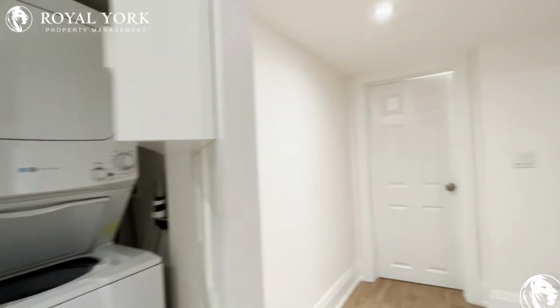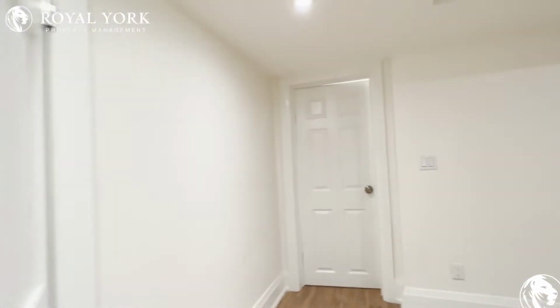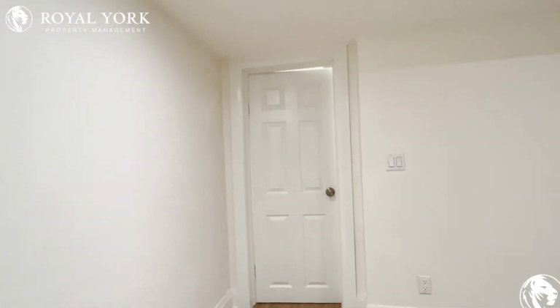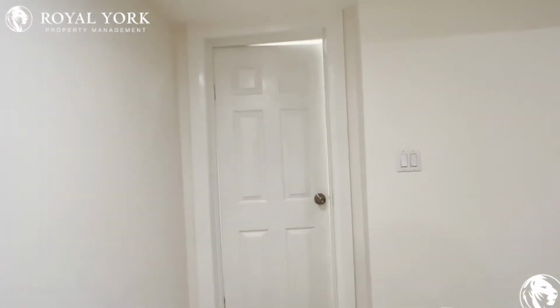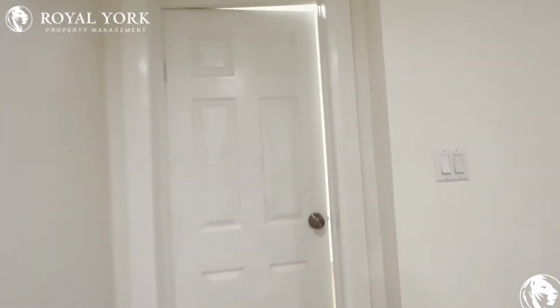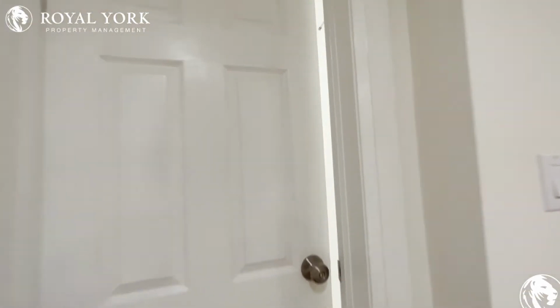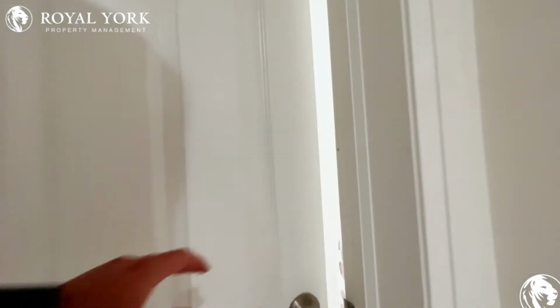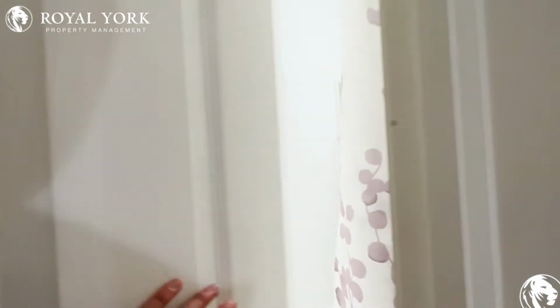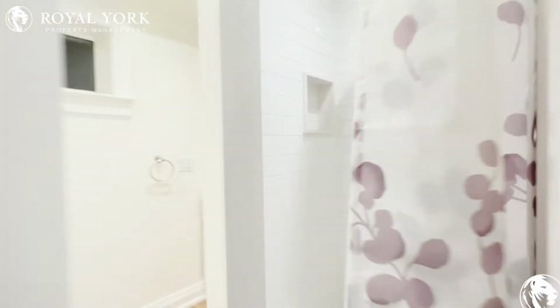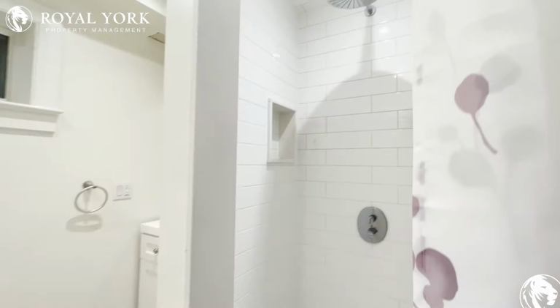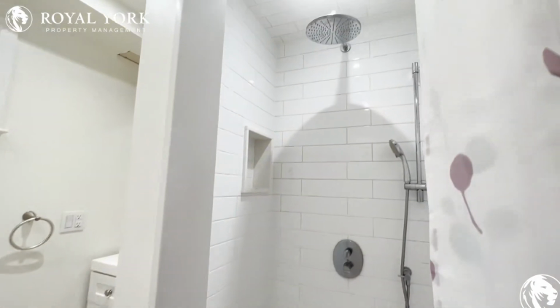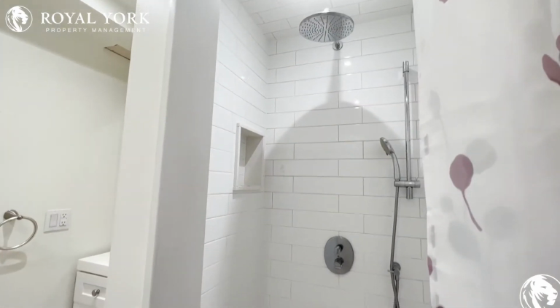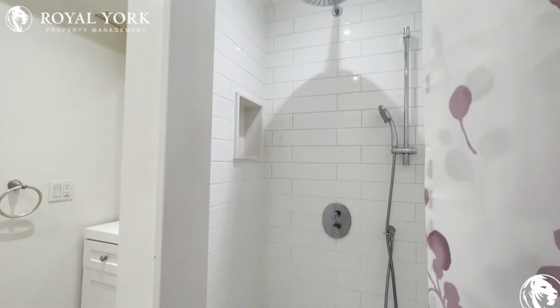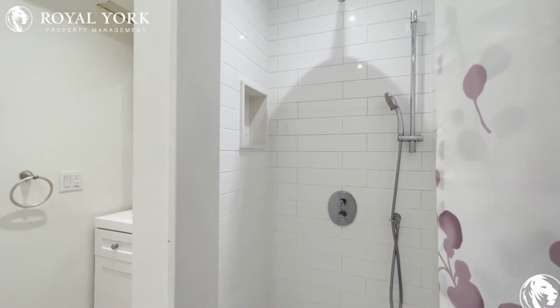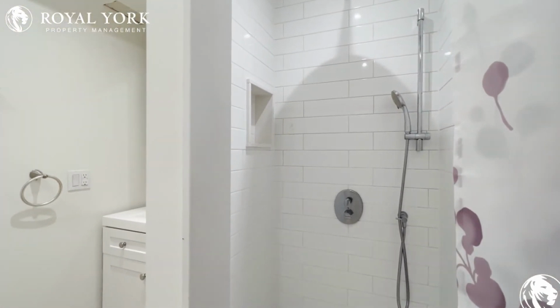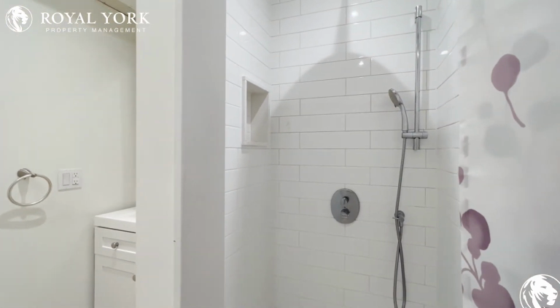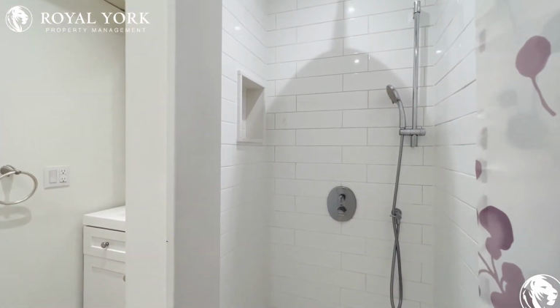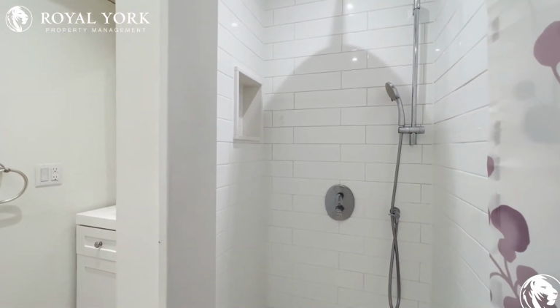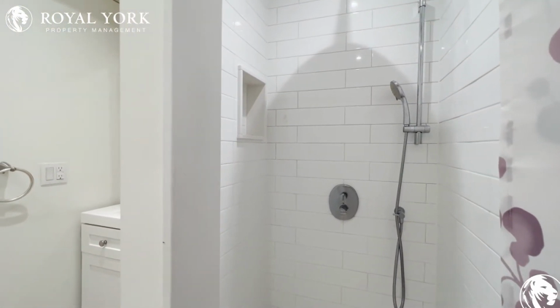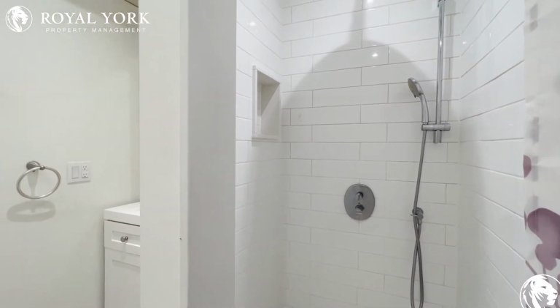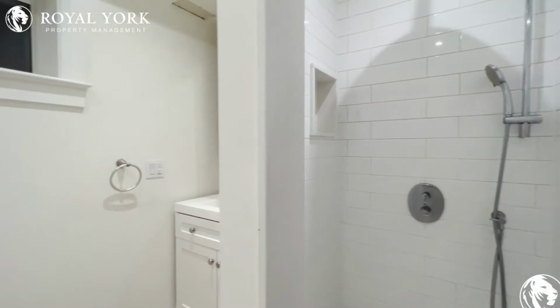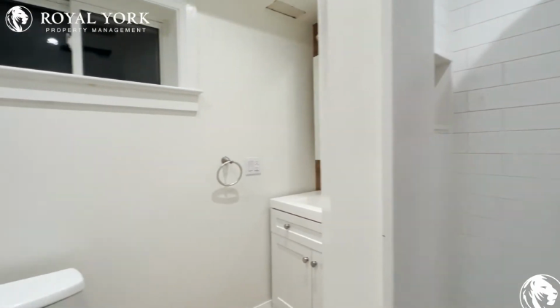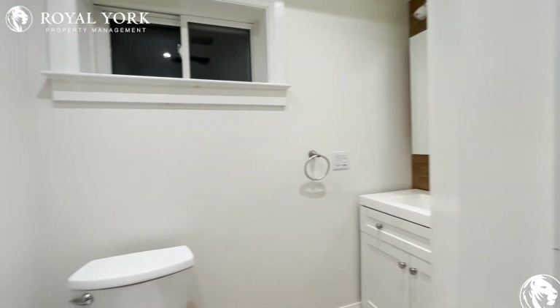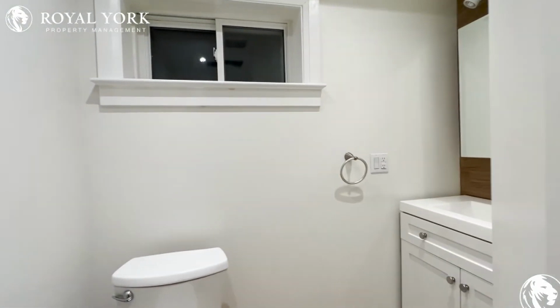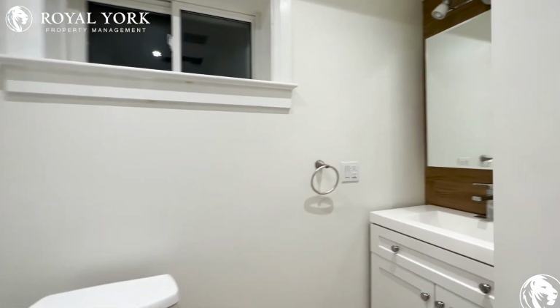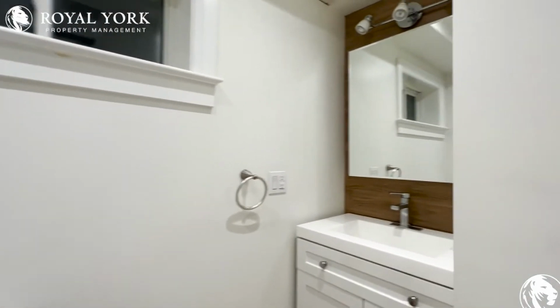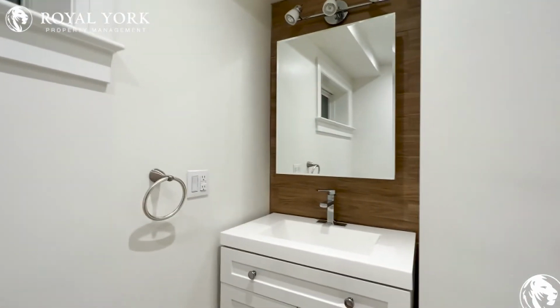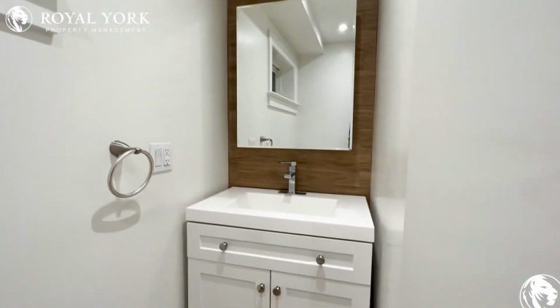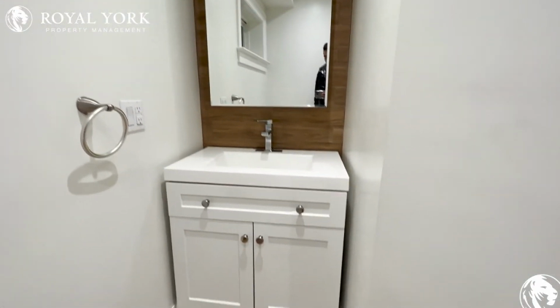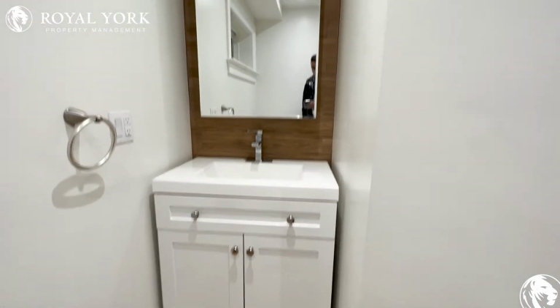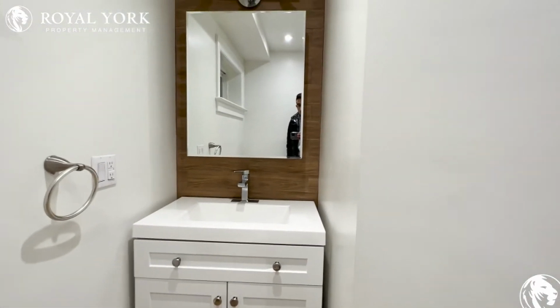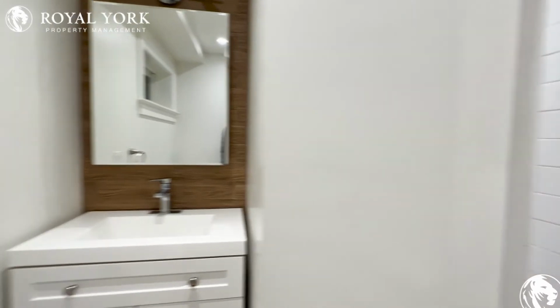Over here we have the three-piece bathroom with a beautiful rainforest shower head, nice backsplash, and you also have a handheld shower and a beautiful vanity with a huge mirror in the back.